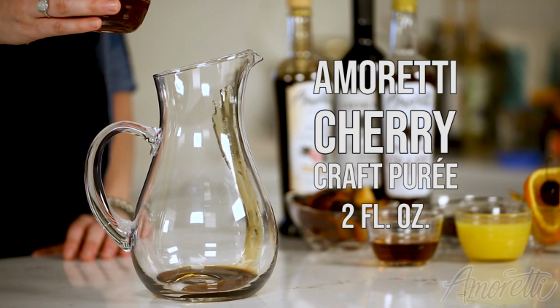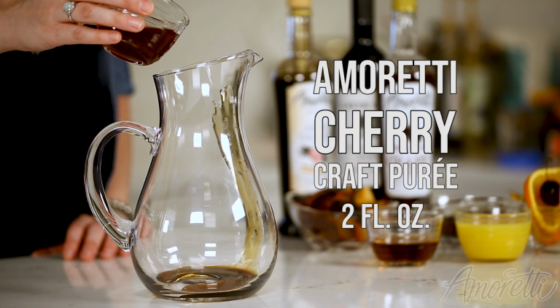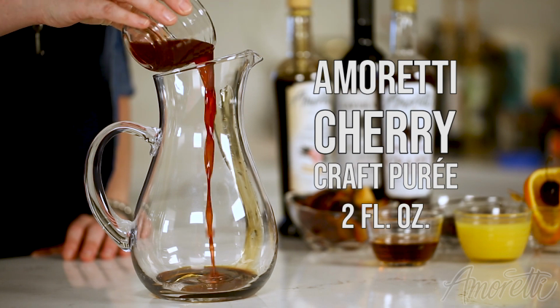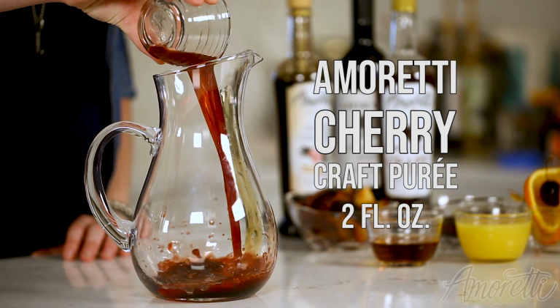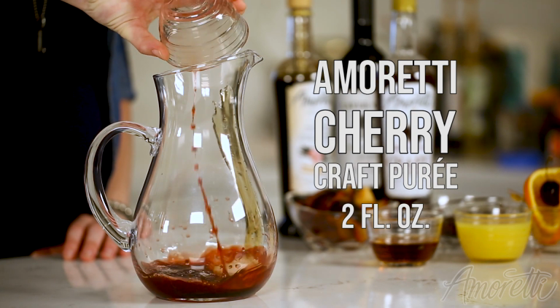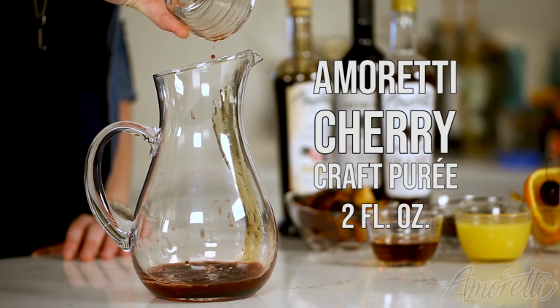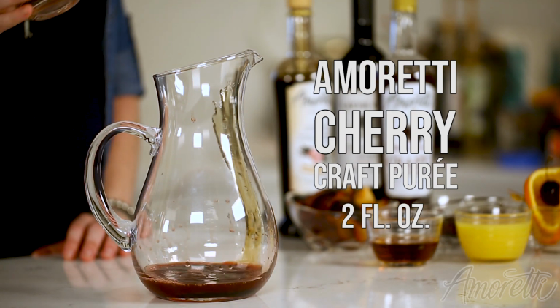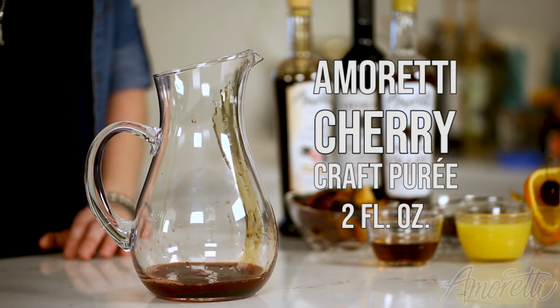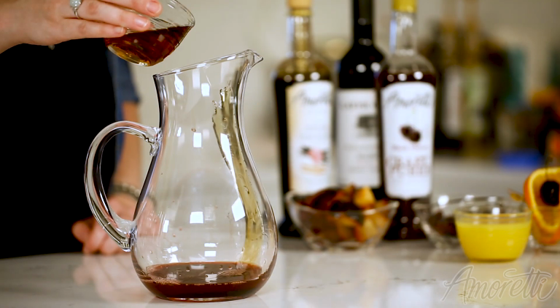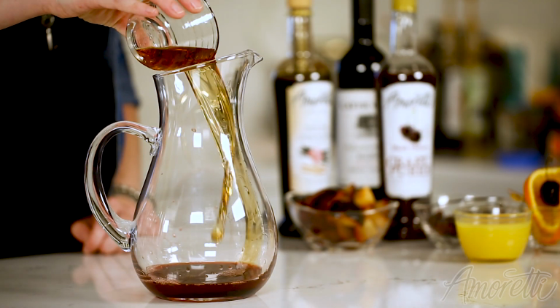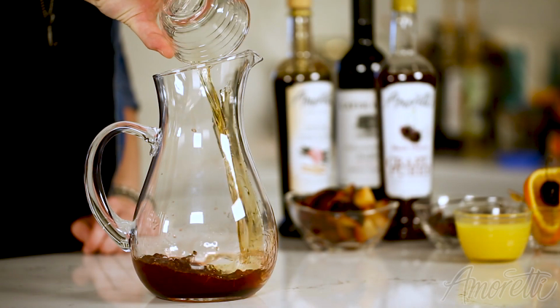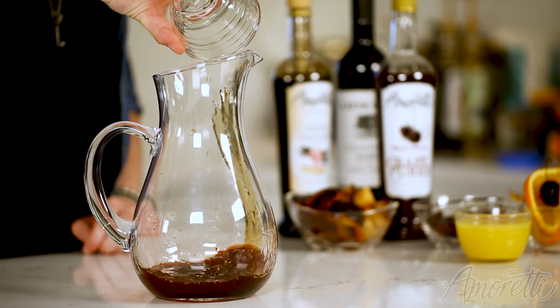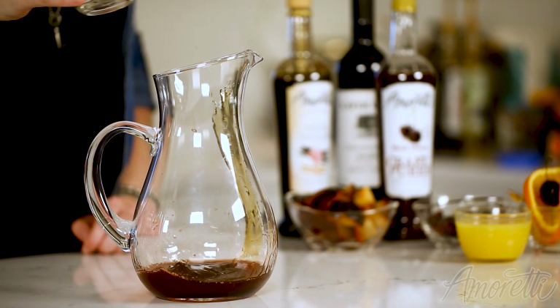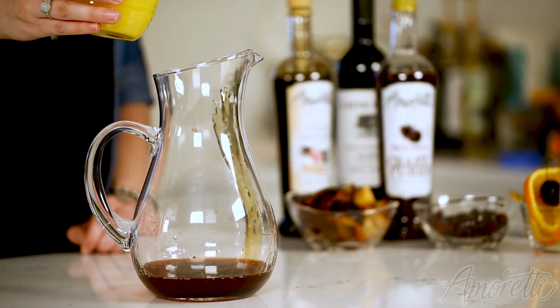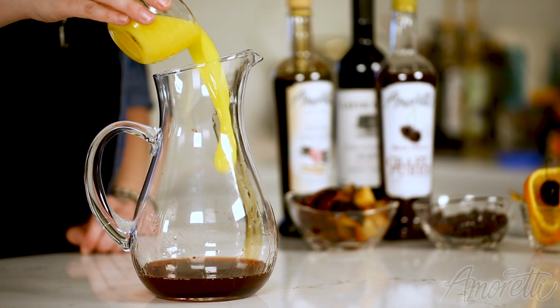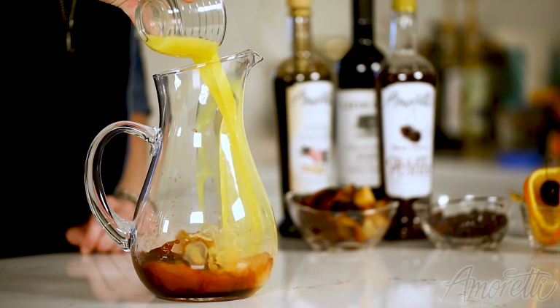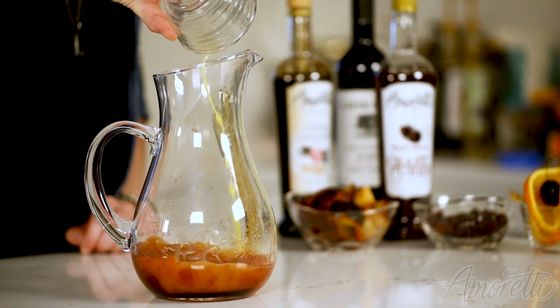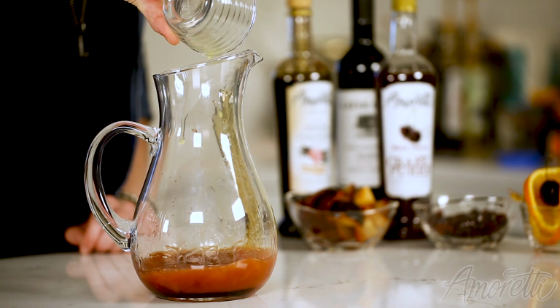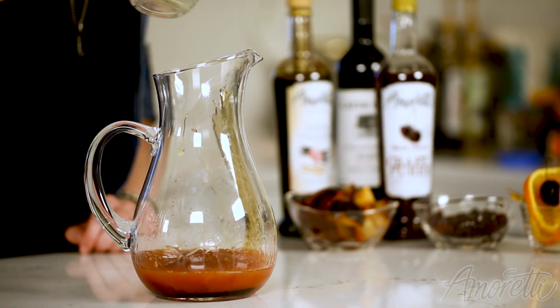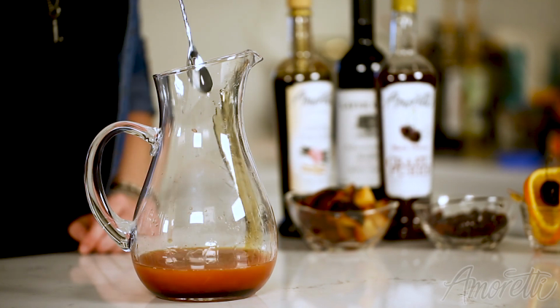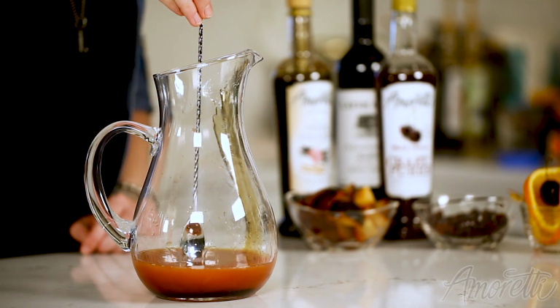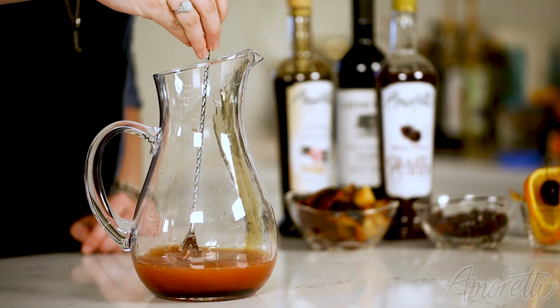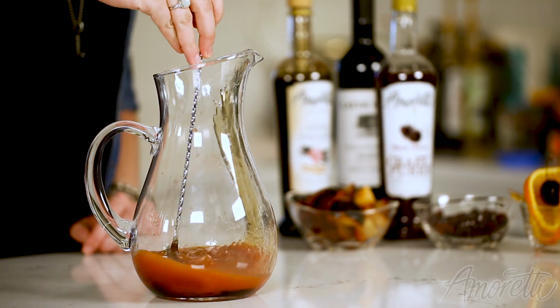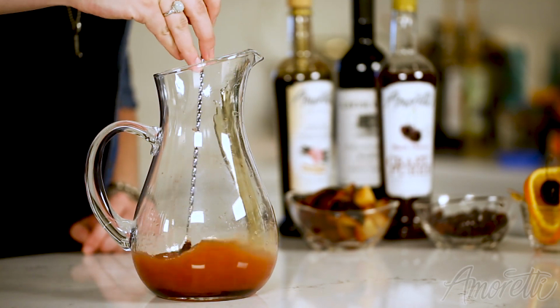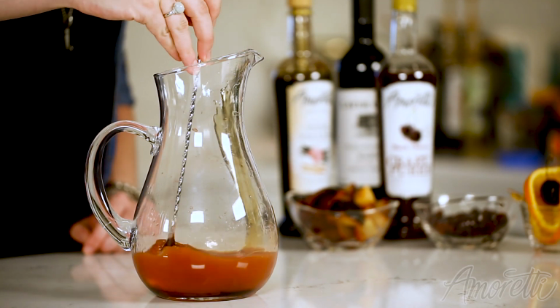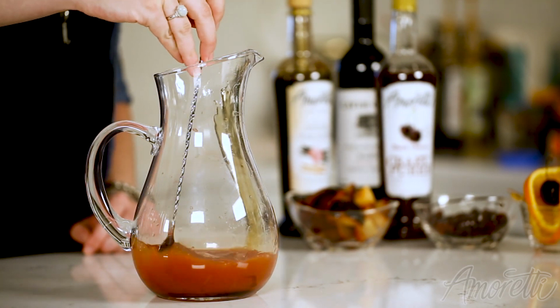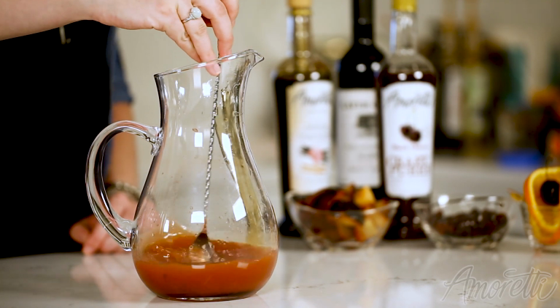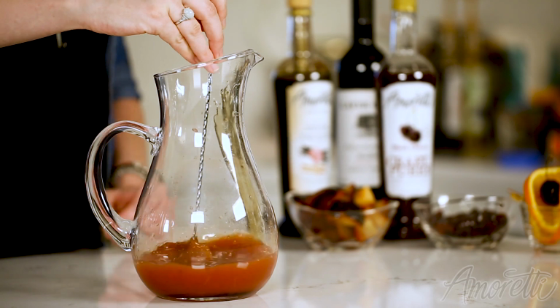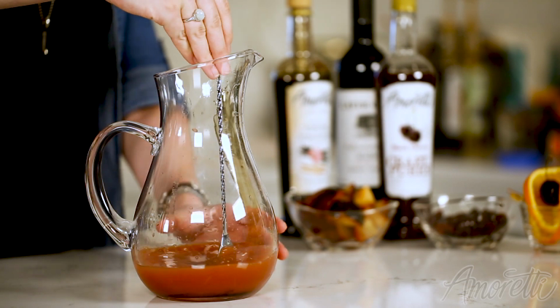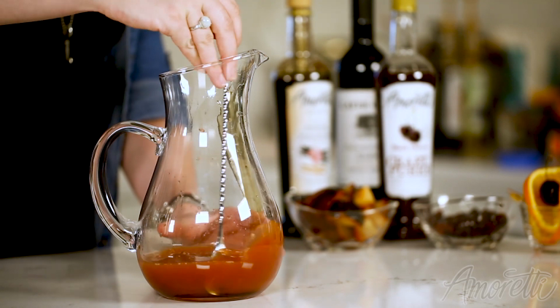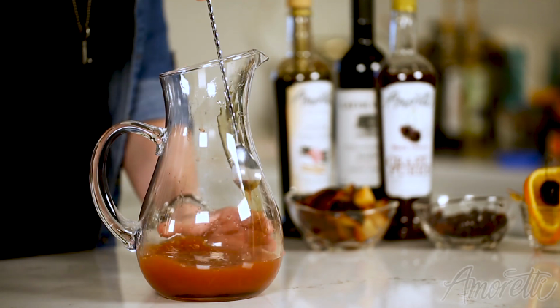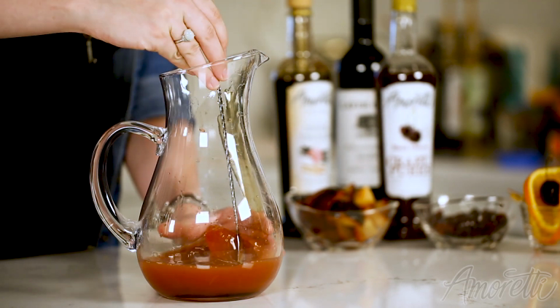Next we're going to add in two ounces of our black cherry craft puree, two ounces of Grand Marnier, and four ounces of orange juice. I'm just going to stir this up really nice to combine the syrup with all of our liquid.